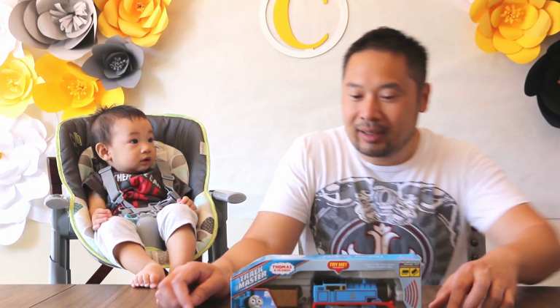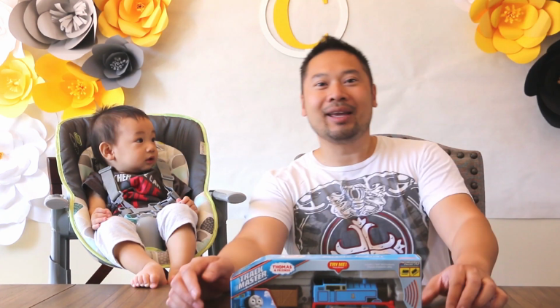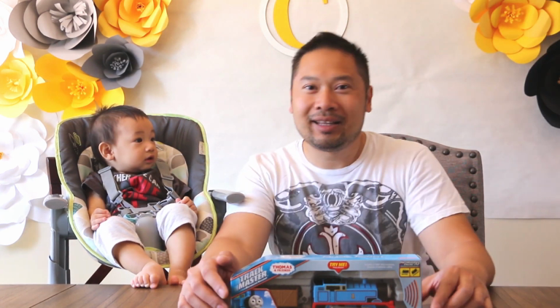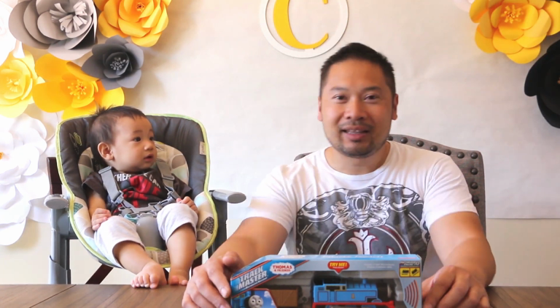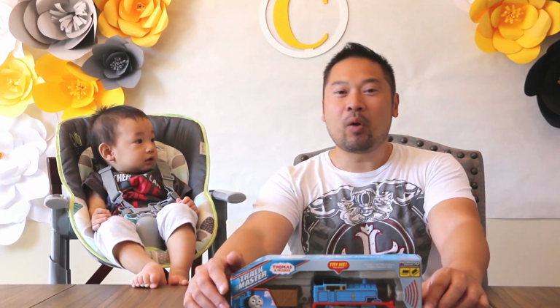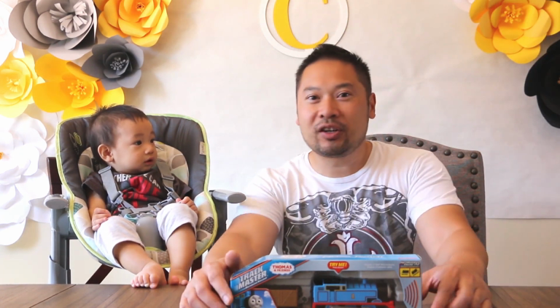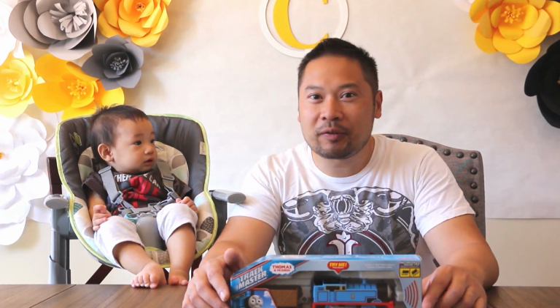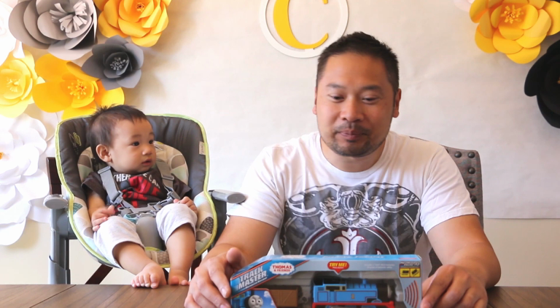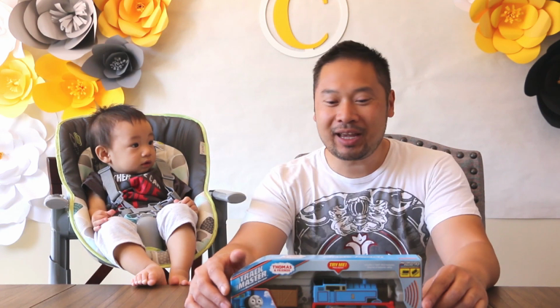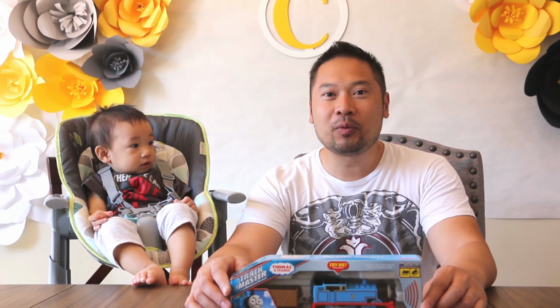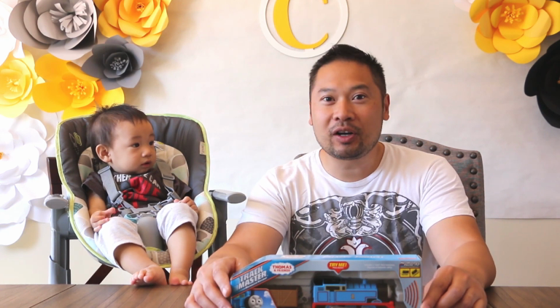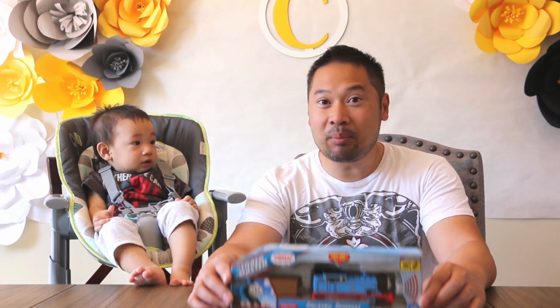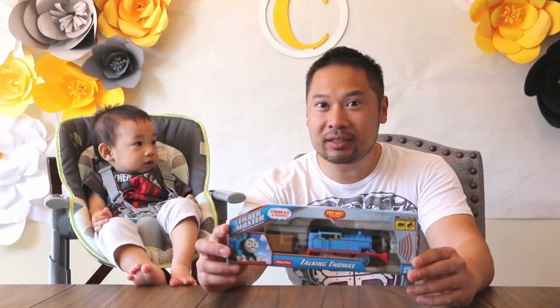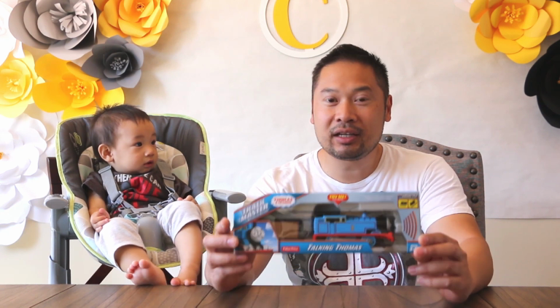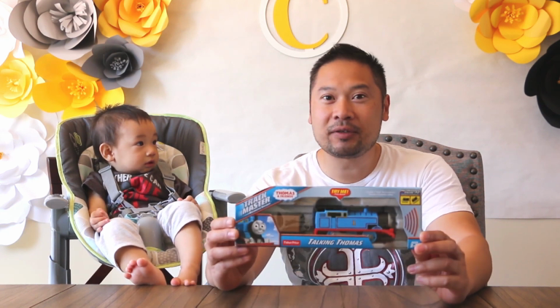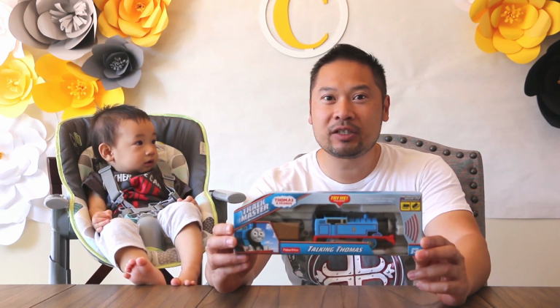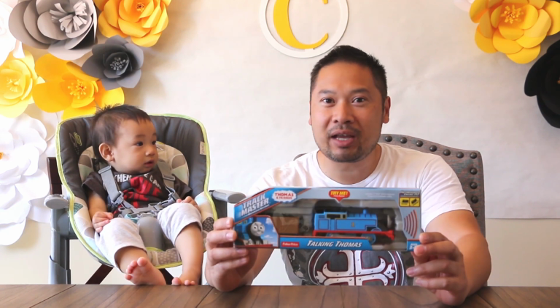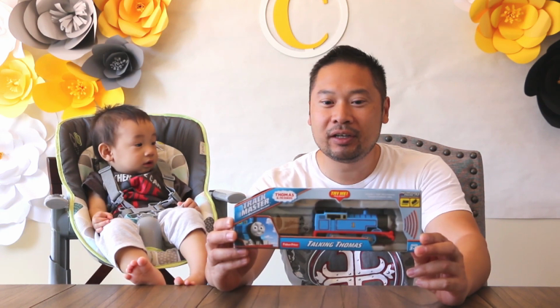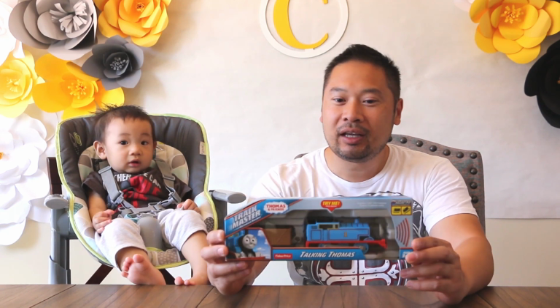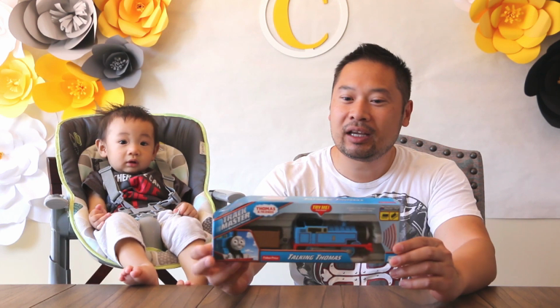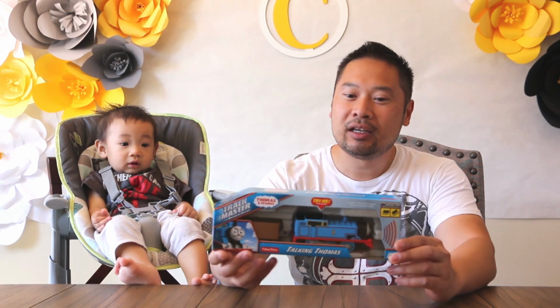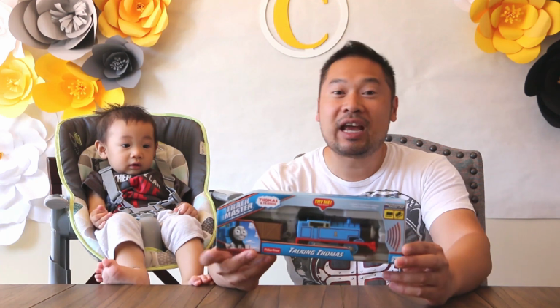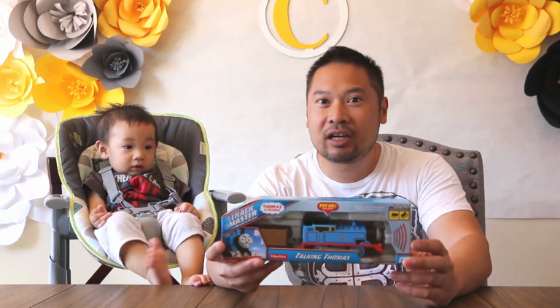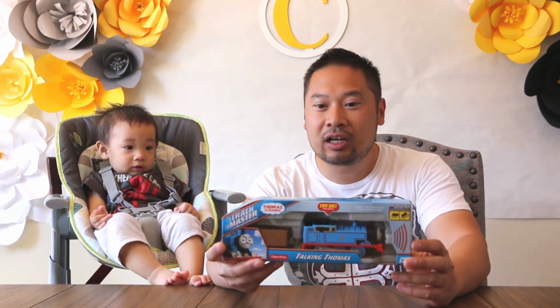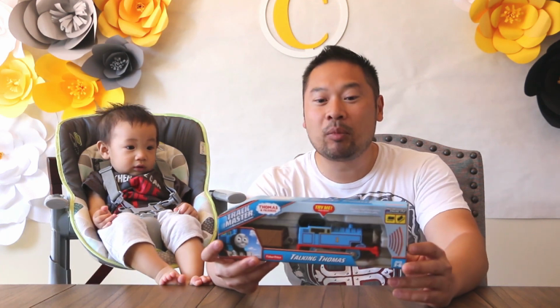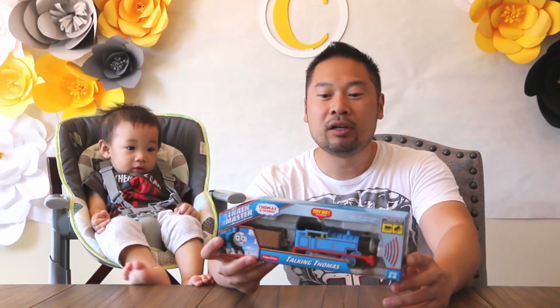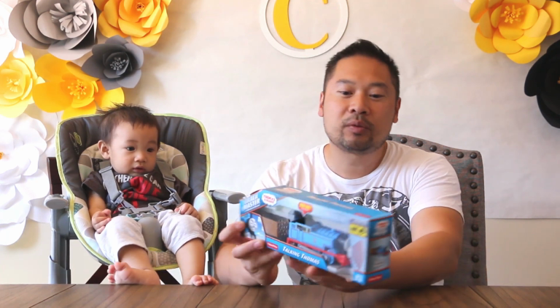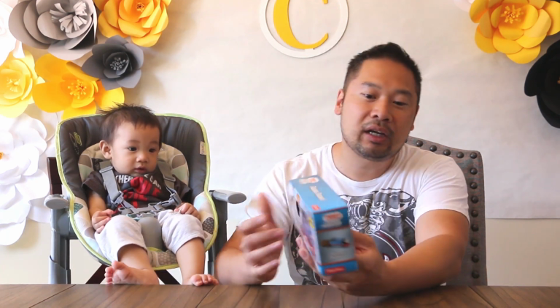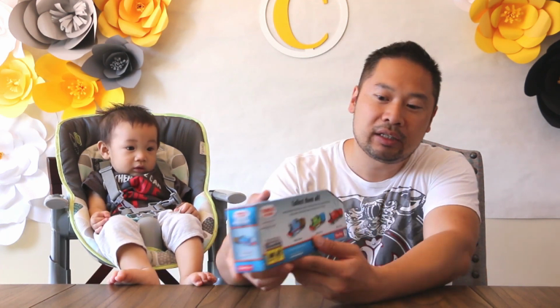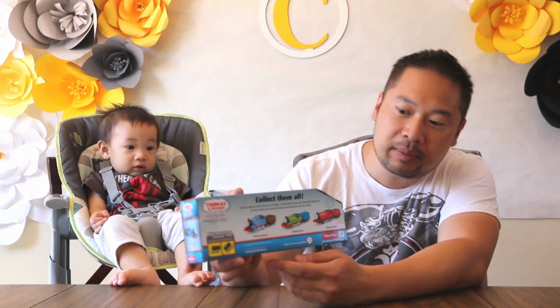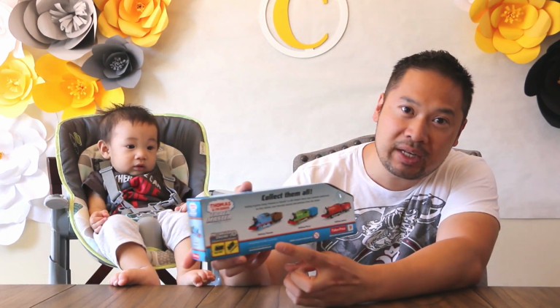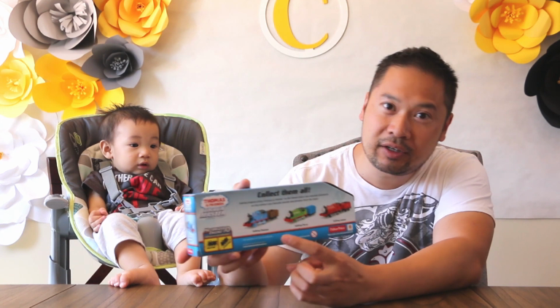Hi! Thank you for watching Charlie's Toy Review. Today we are going to unbox this Thomas and Friends TrackMaster. This is actually a collect-them-all — there are three different types of train sets here.